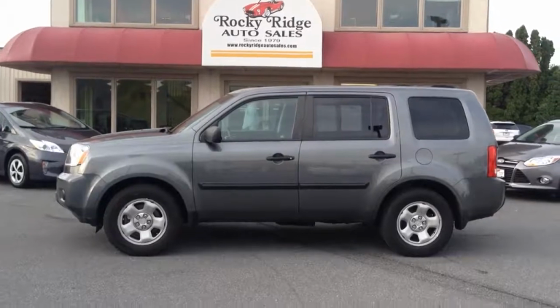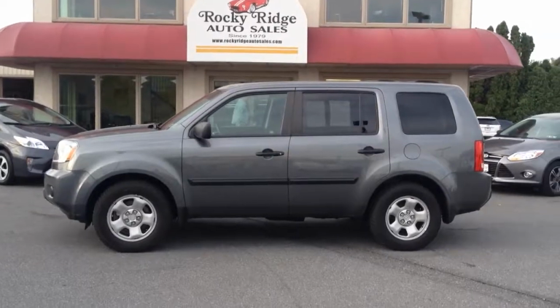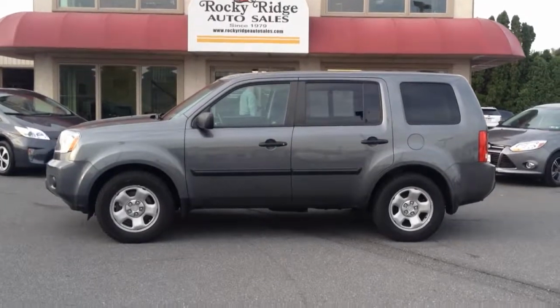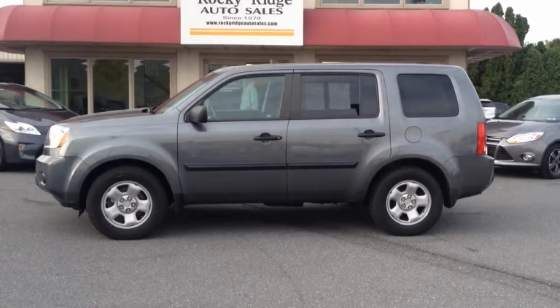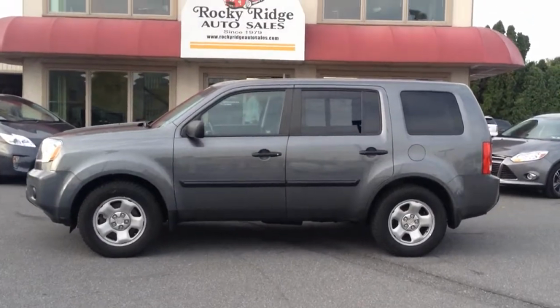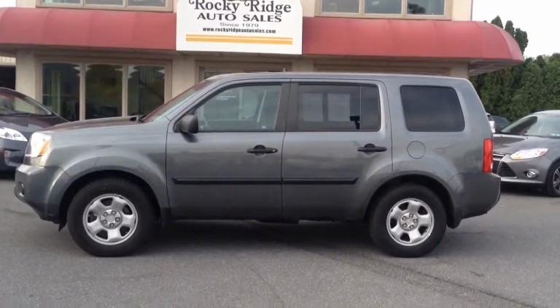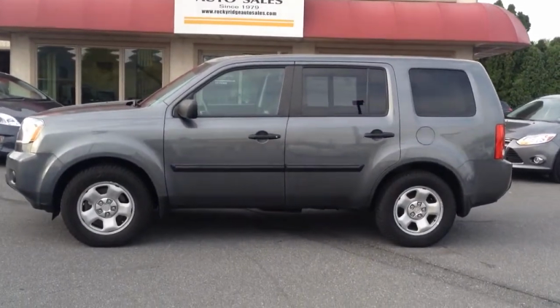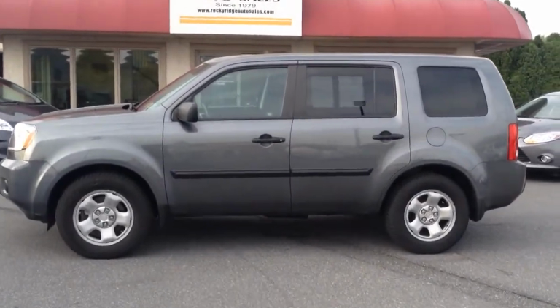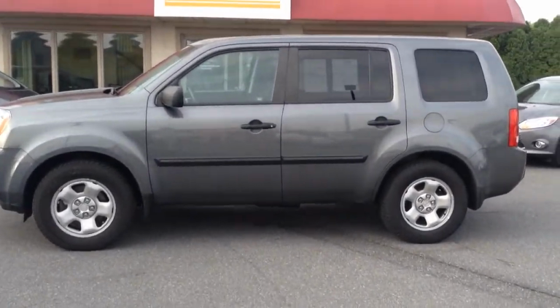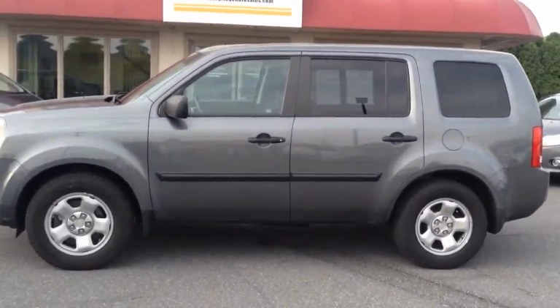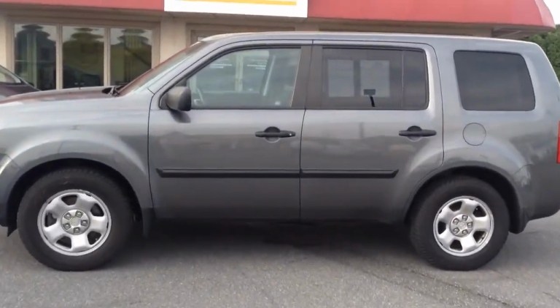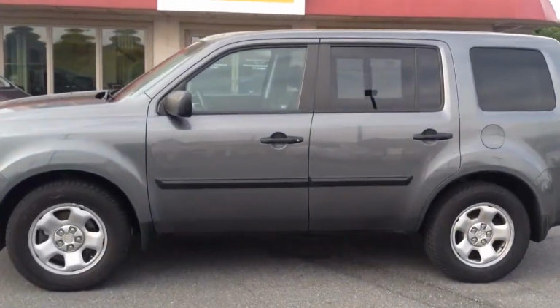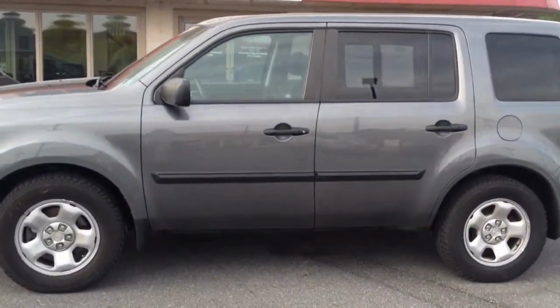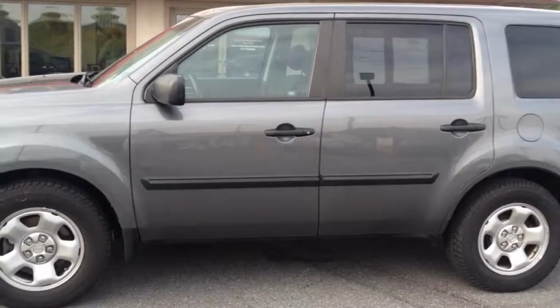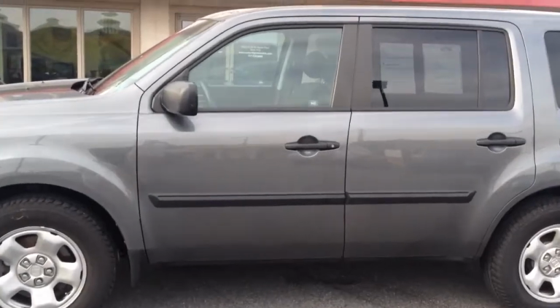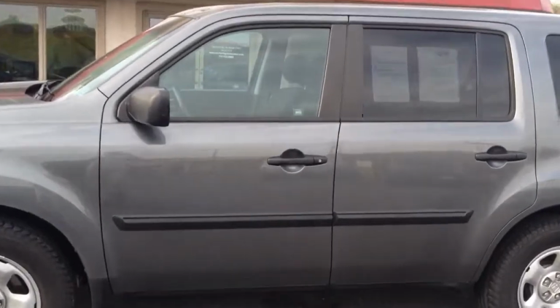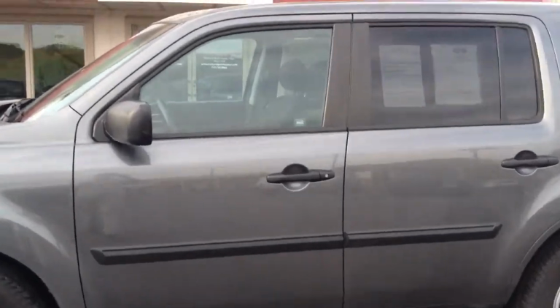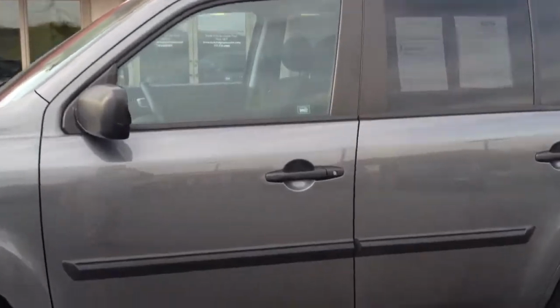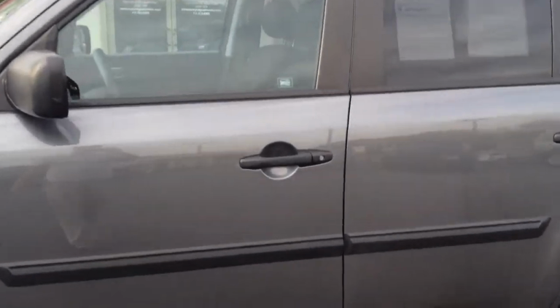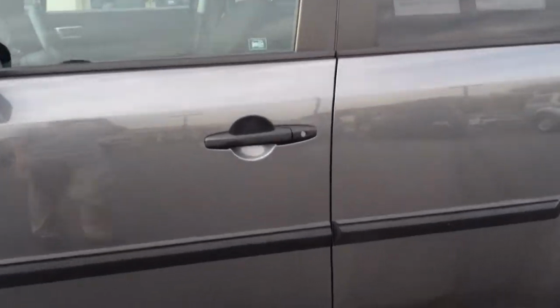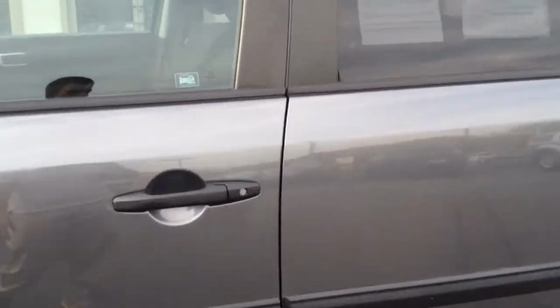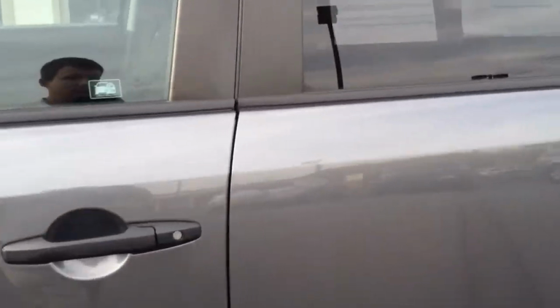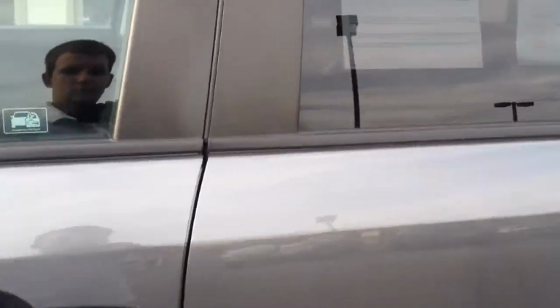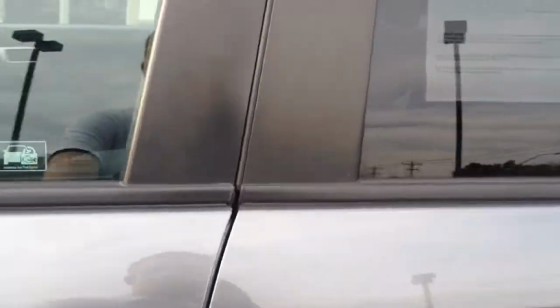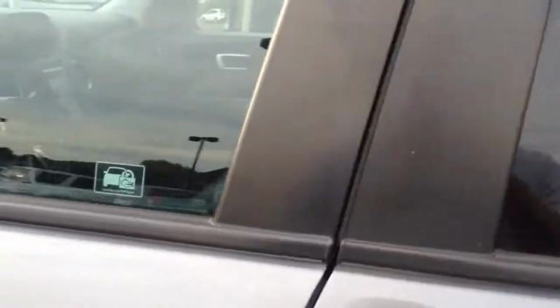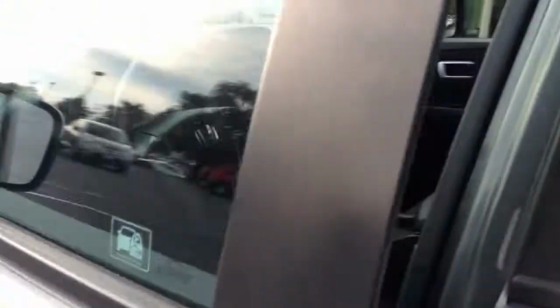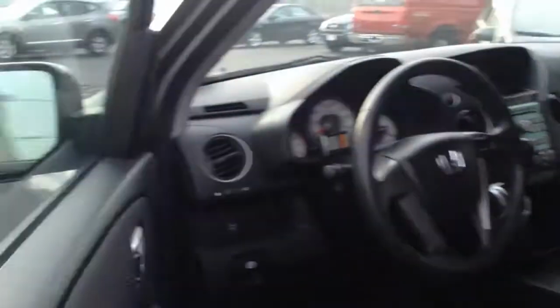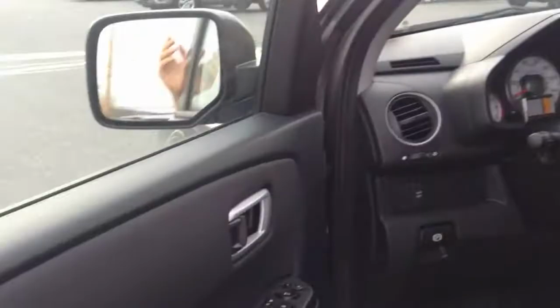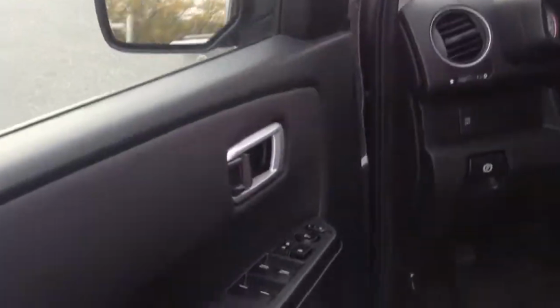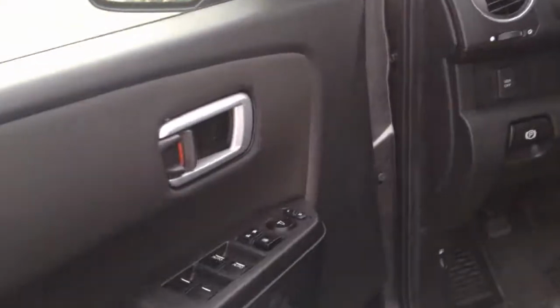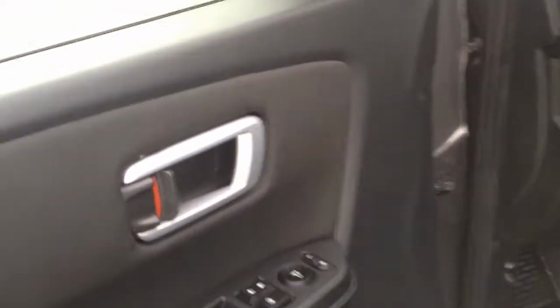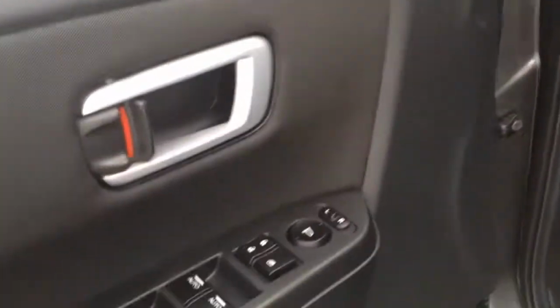Today we're going to be looking at this 2011 Honda Pilot with only 30,000 miles on it, four-wheel drive. Let me take a look inside here and show you some of the nice features this car has.